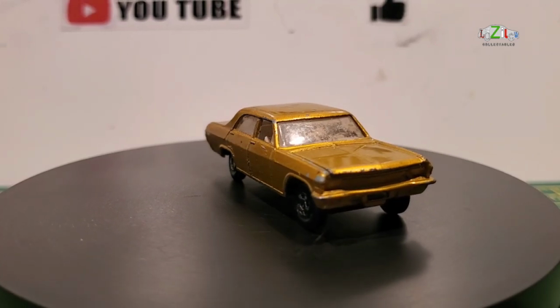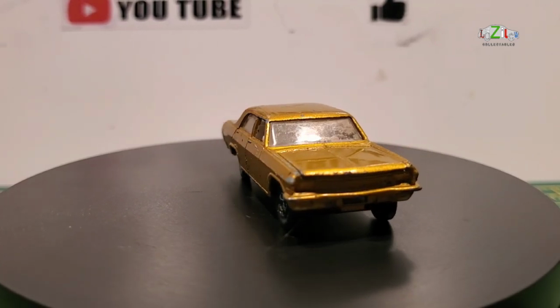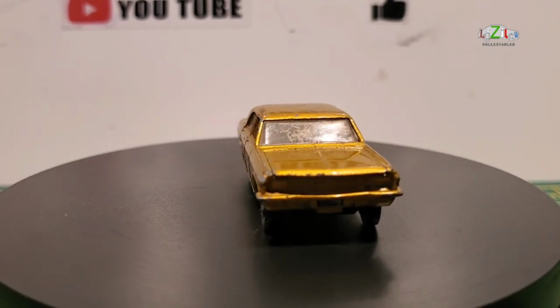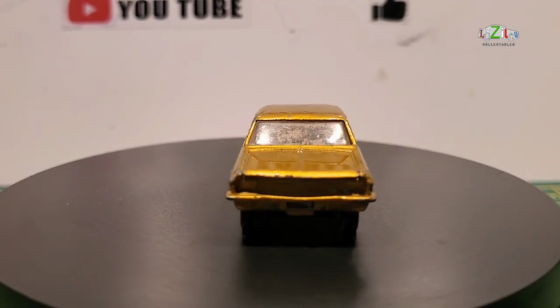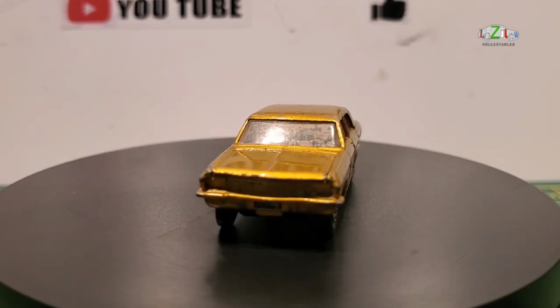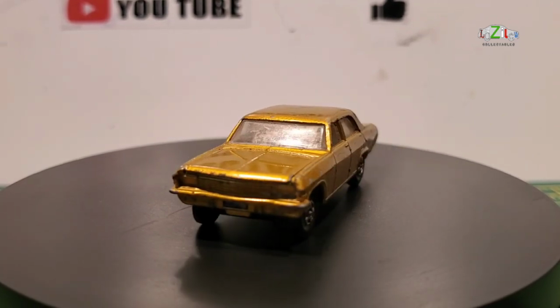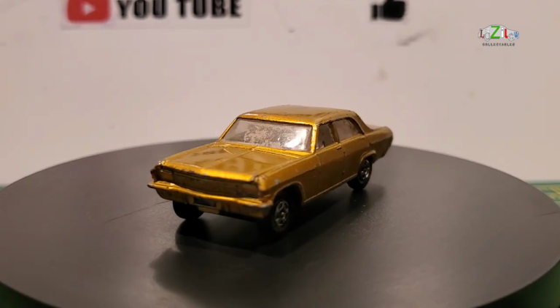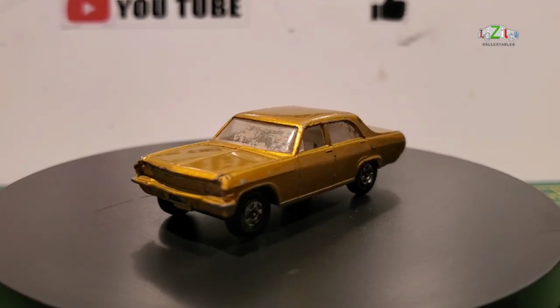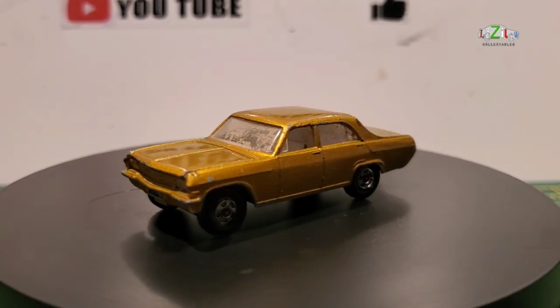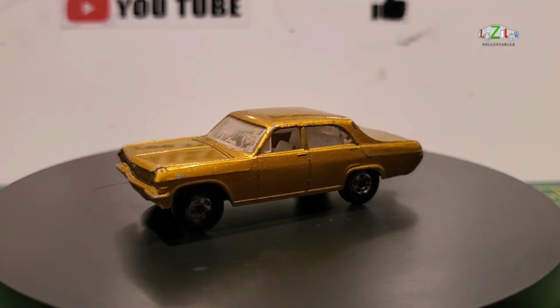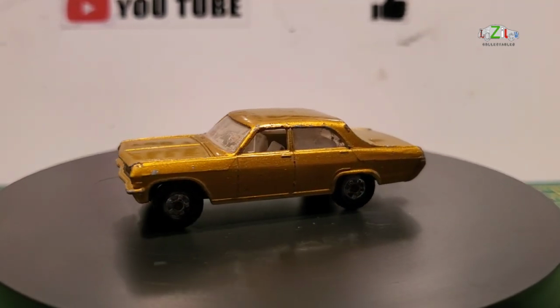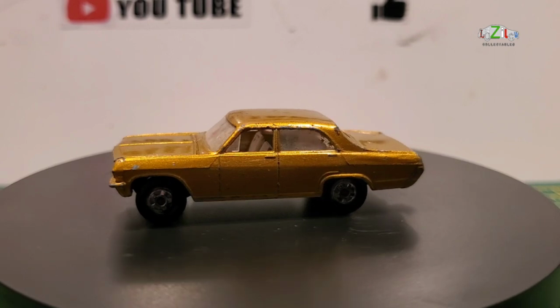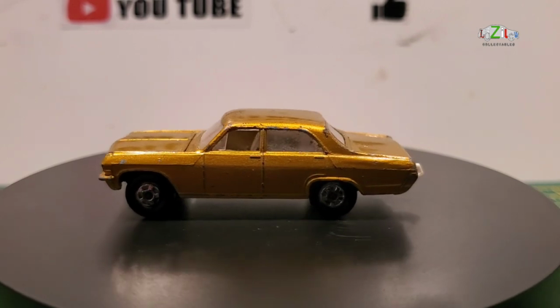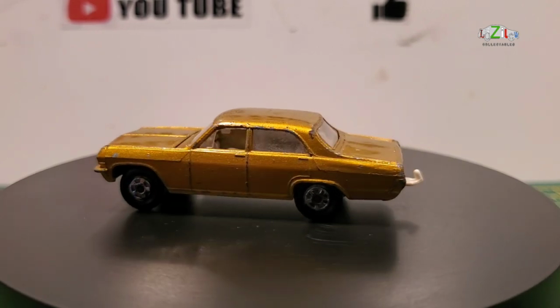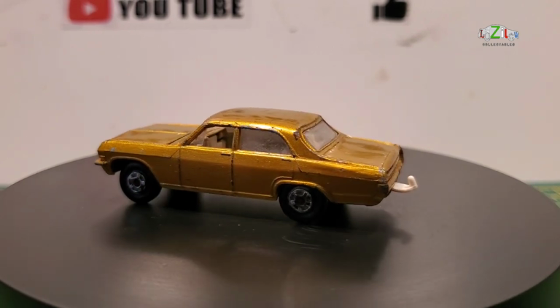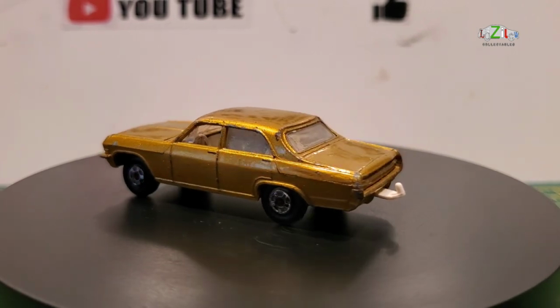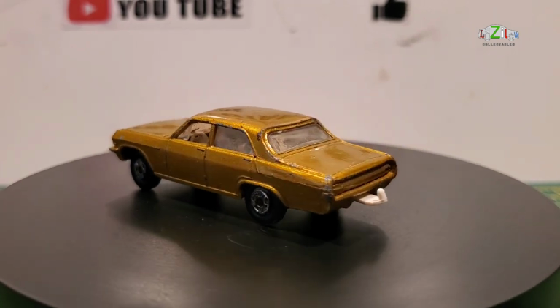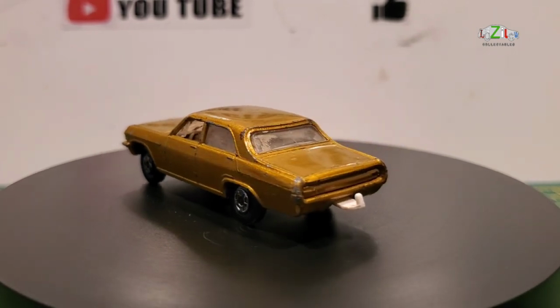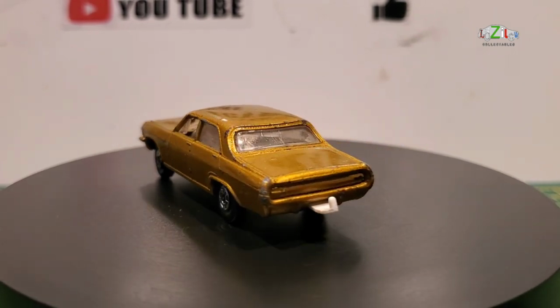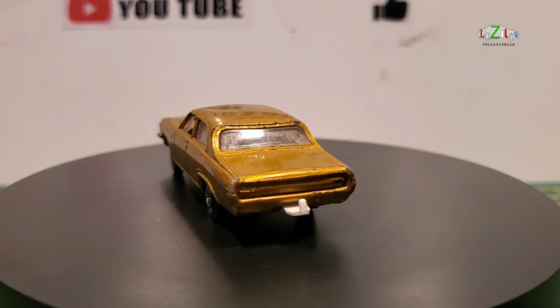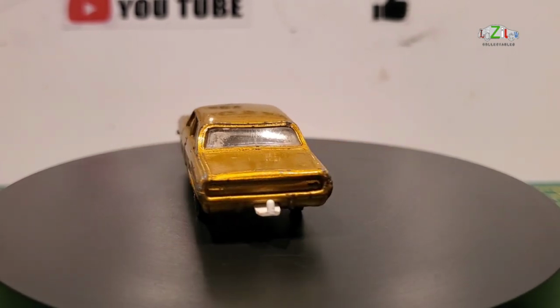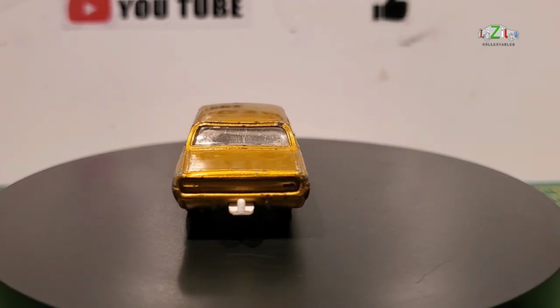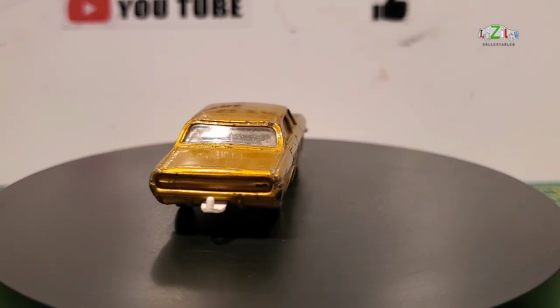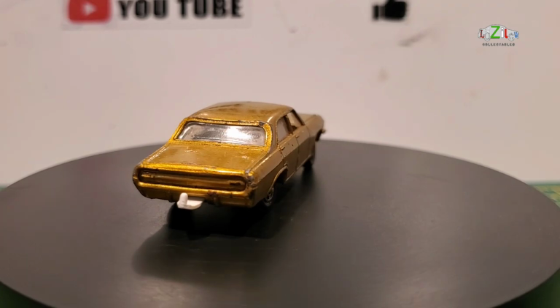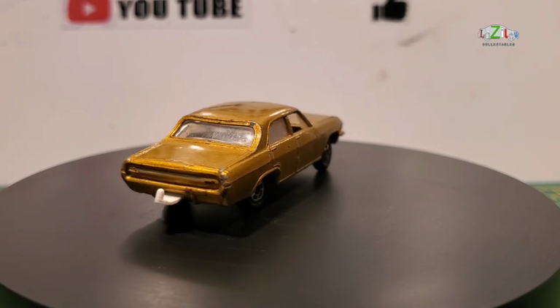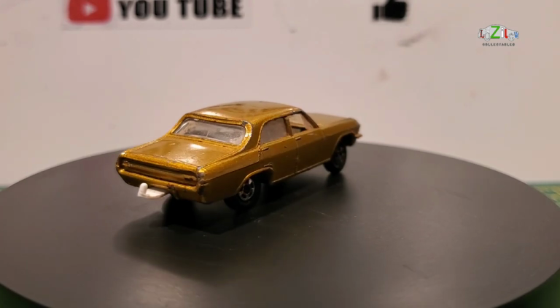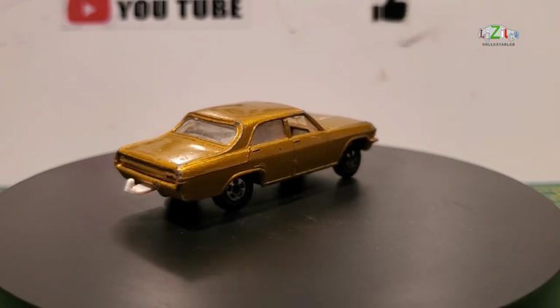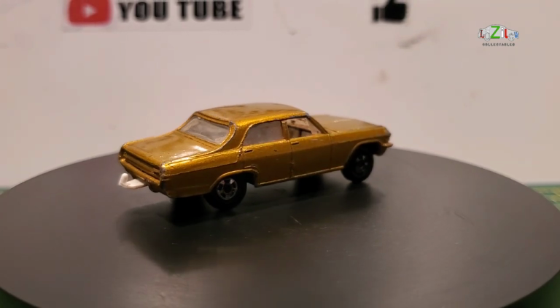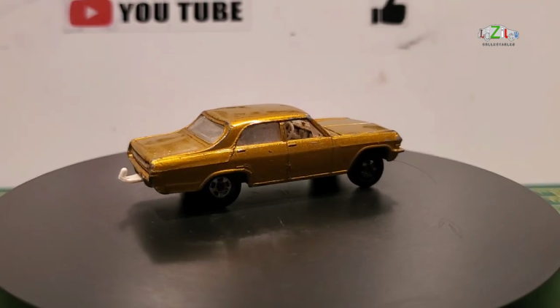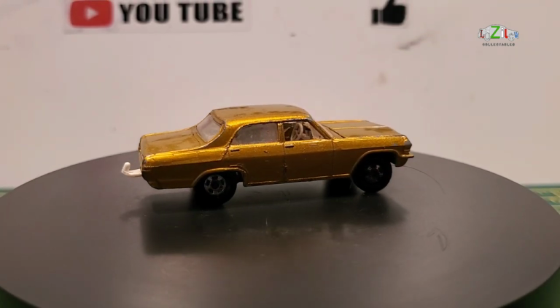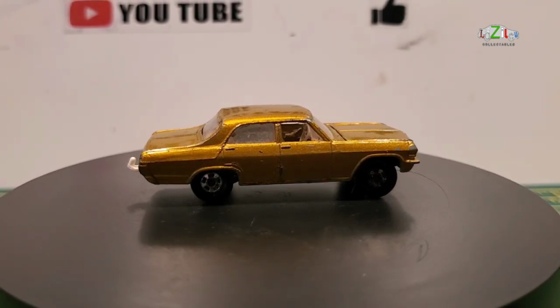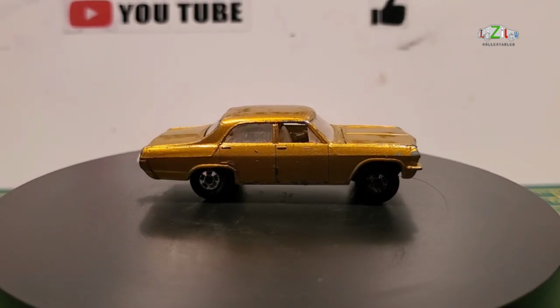Hello guys and welcome back to a brand new video at Lazilo Collectibles. Today on the tent table we have this matchbox to restore. I hope you are going to enjoy the video and we'll go to the bench and start the restoration.